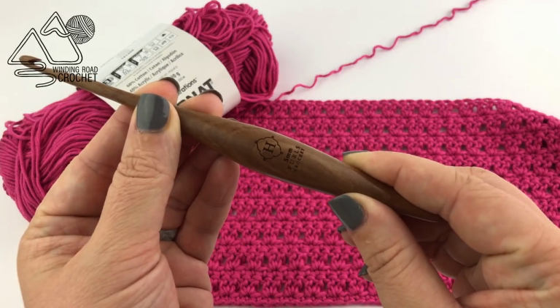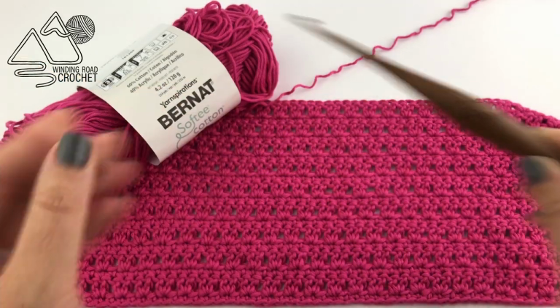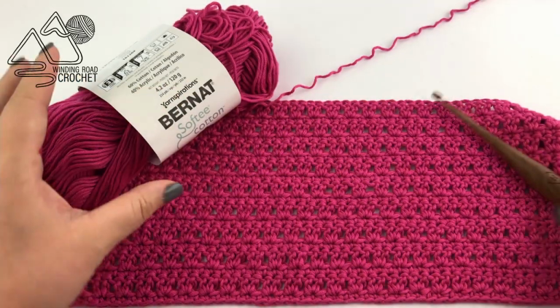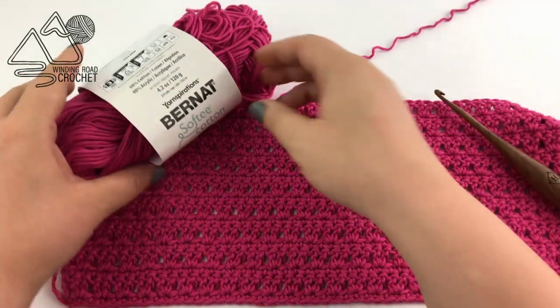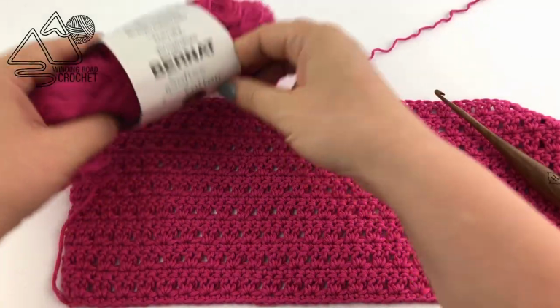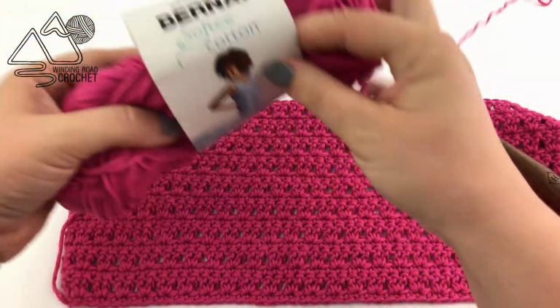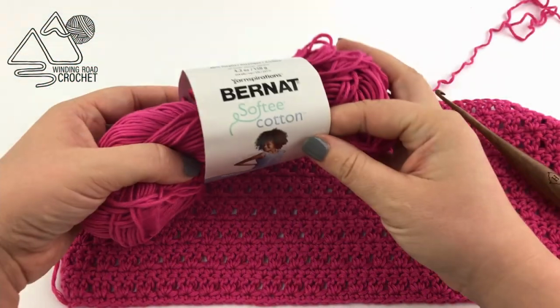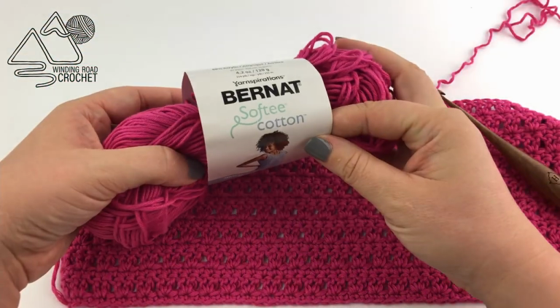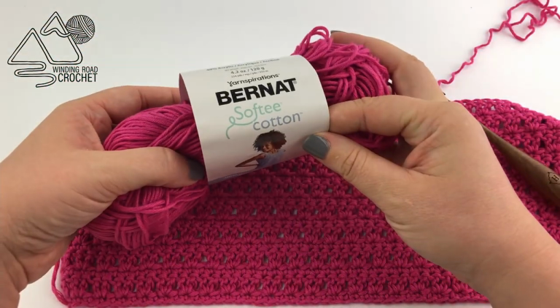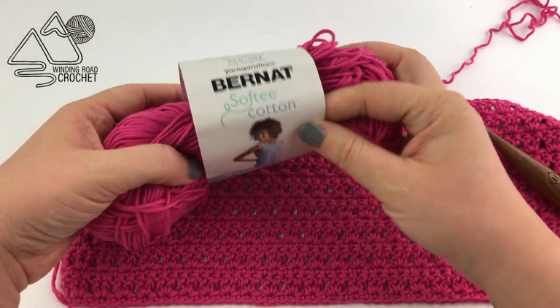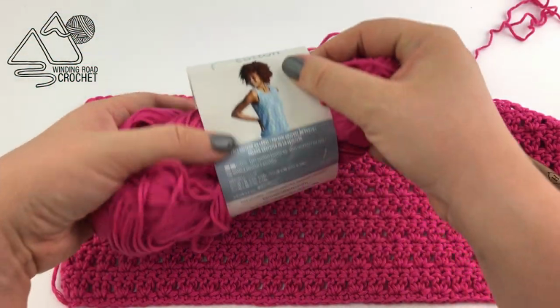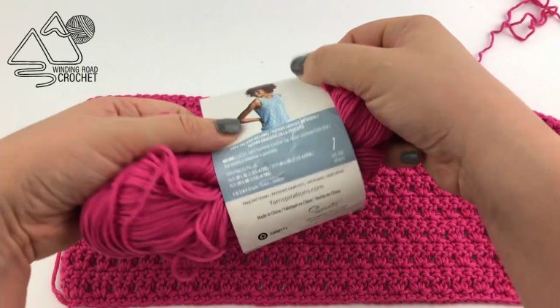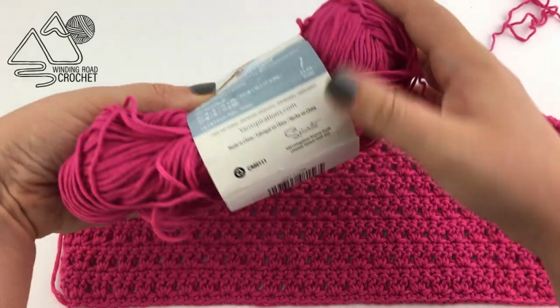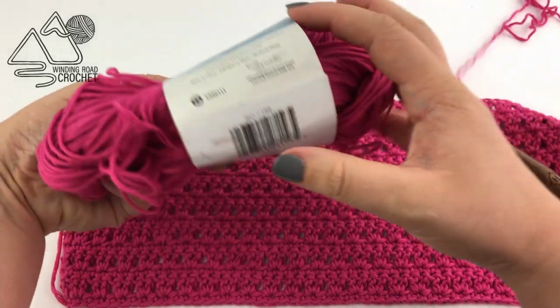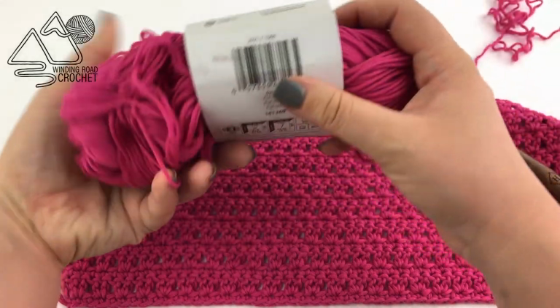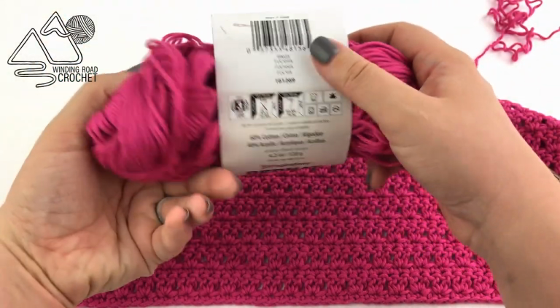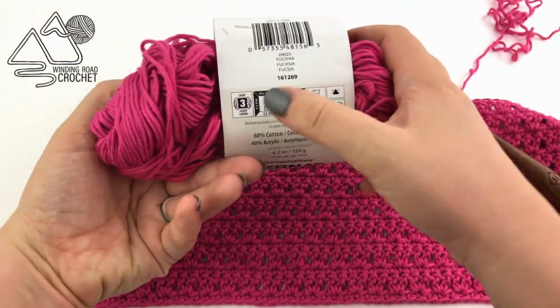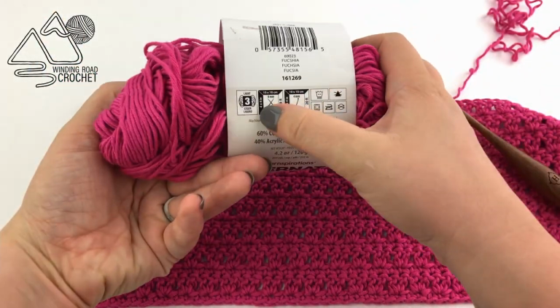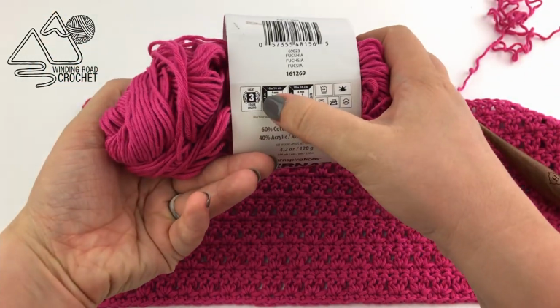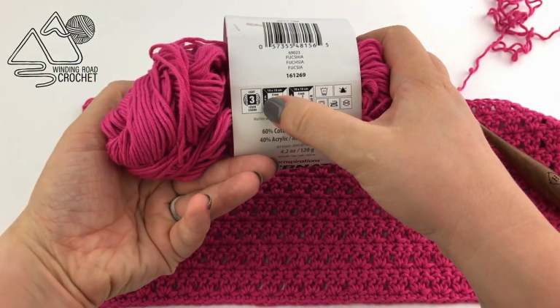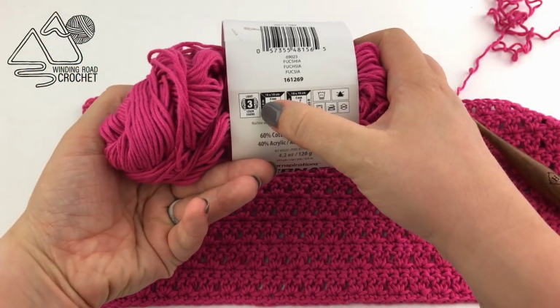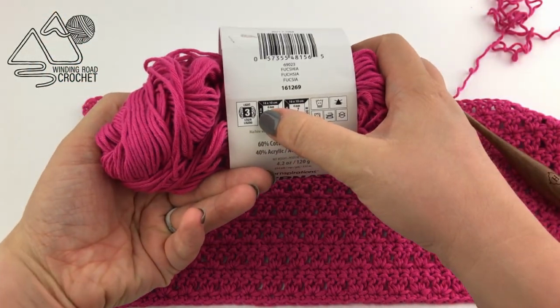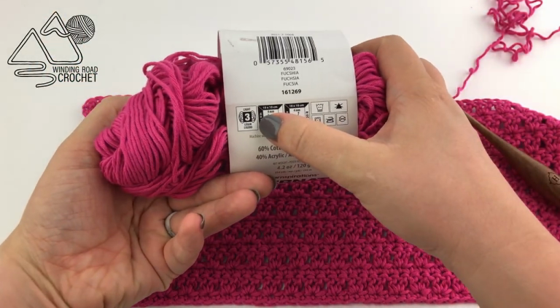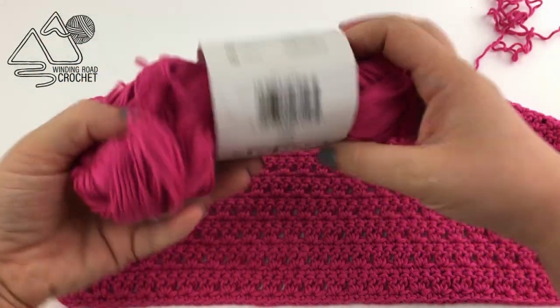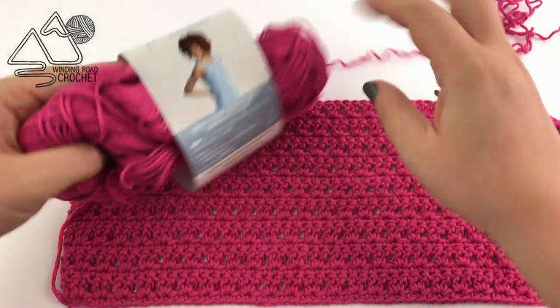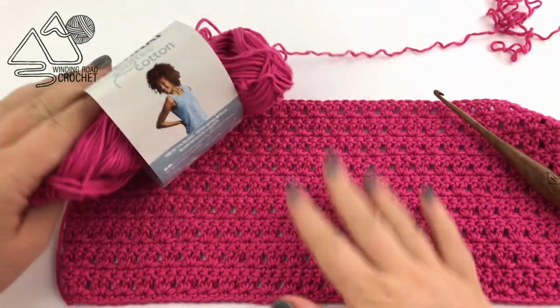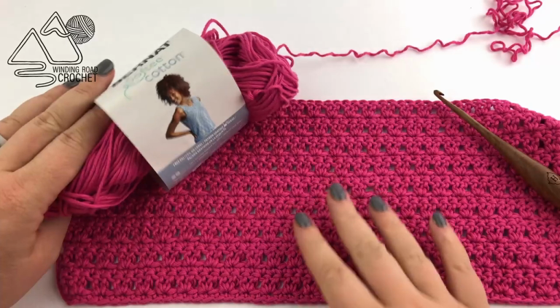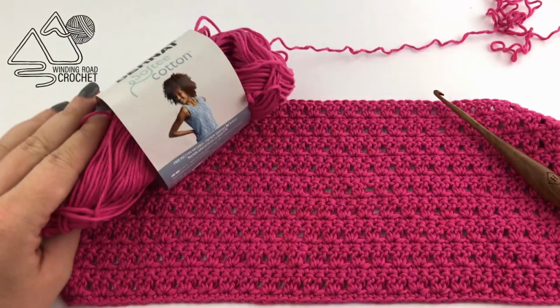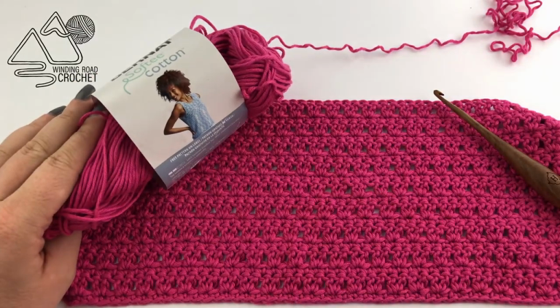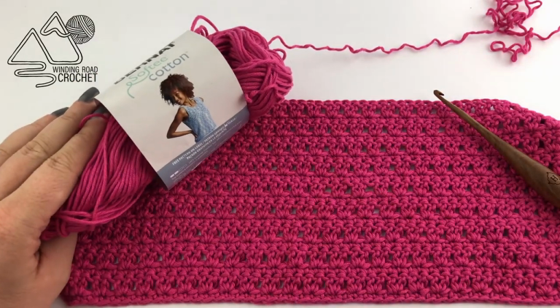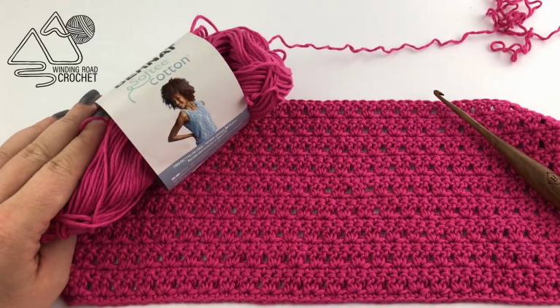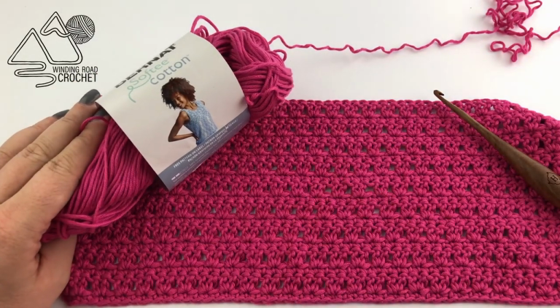Today I'm going to use a size H crochet hook and the Bernat Softy Cotton, which is a size 3 or lightweight yarn. Let's go ahead and get started.